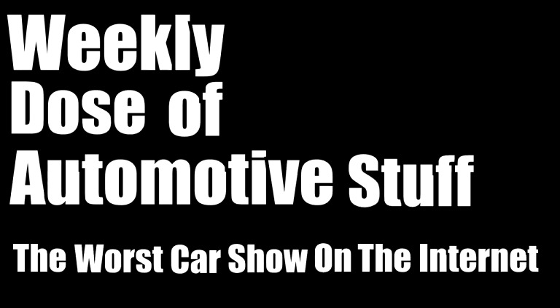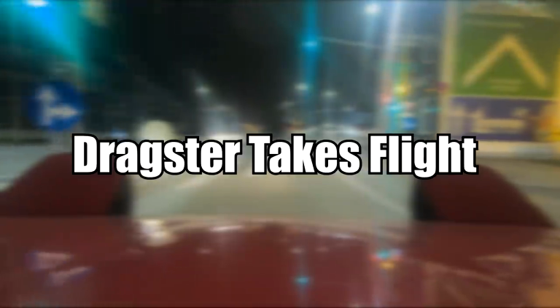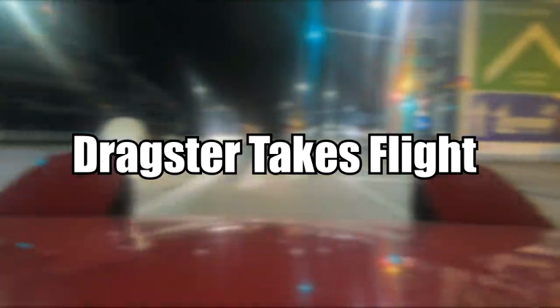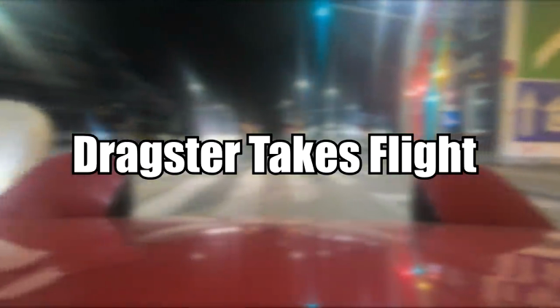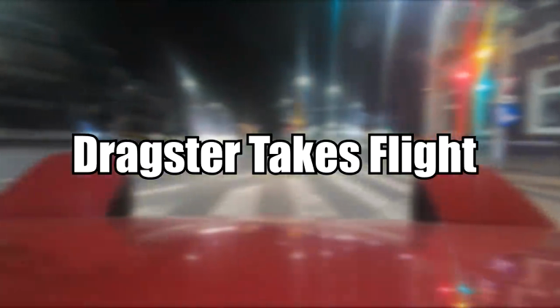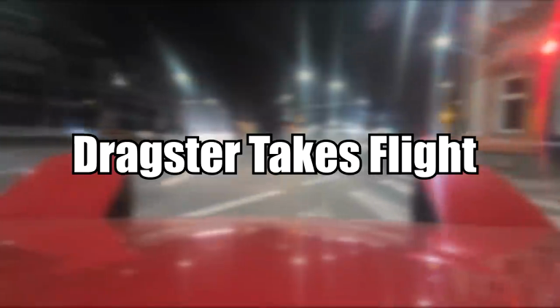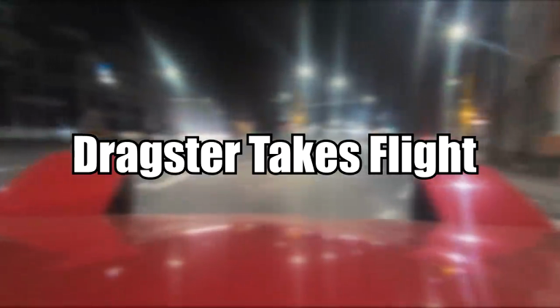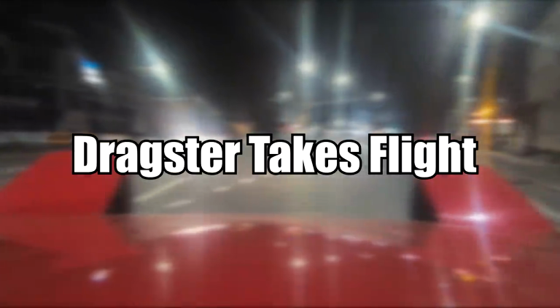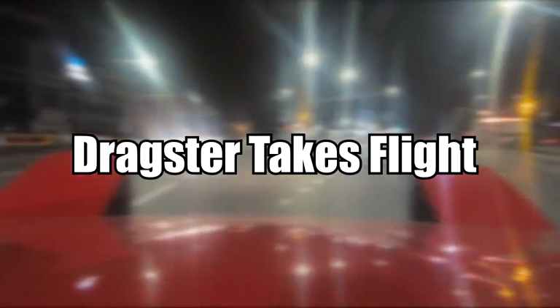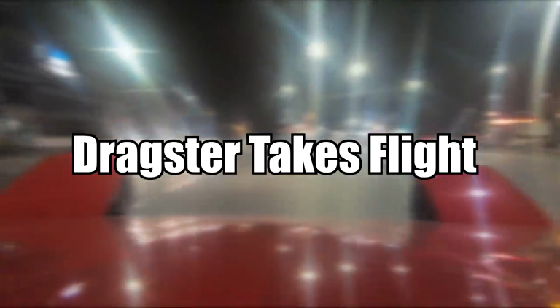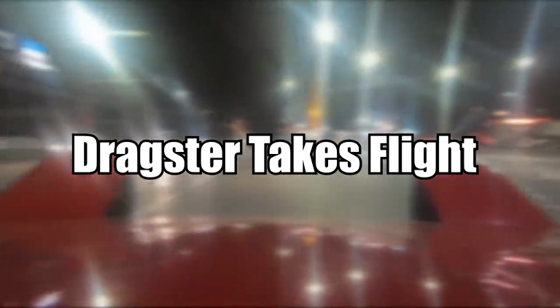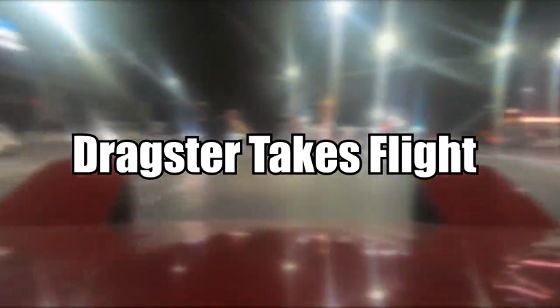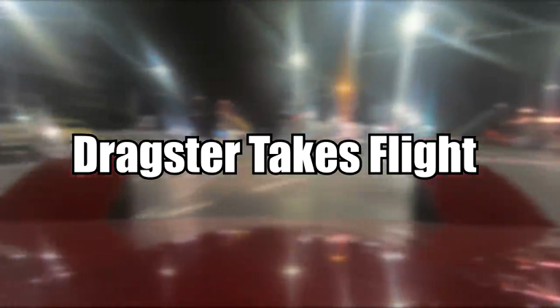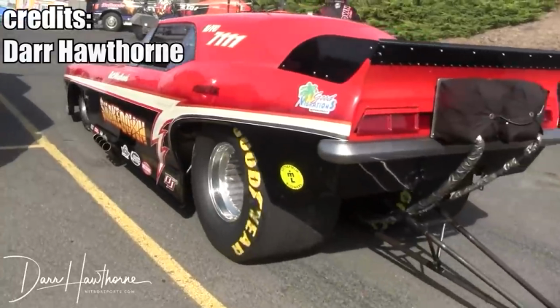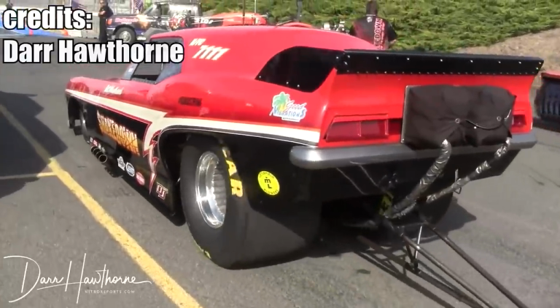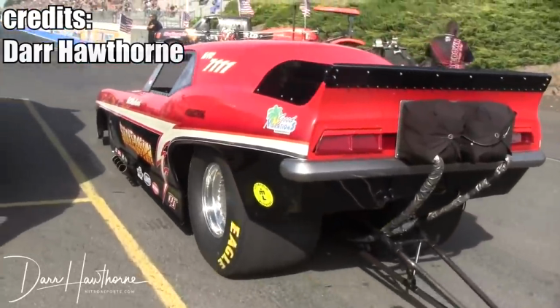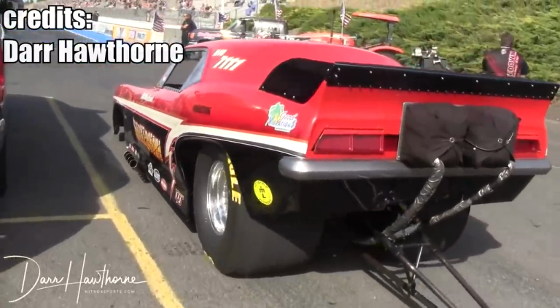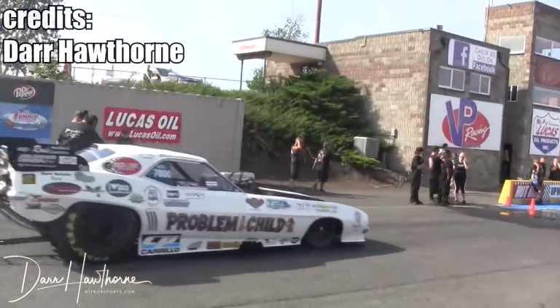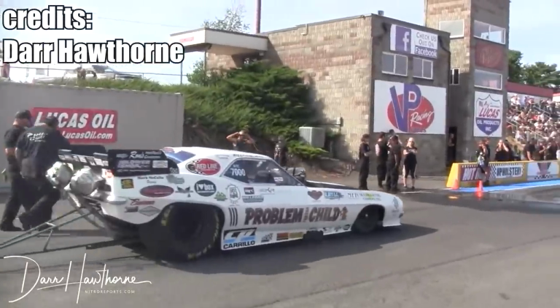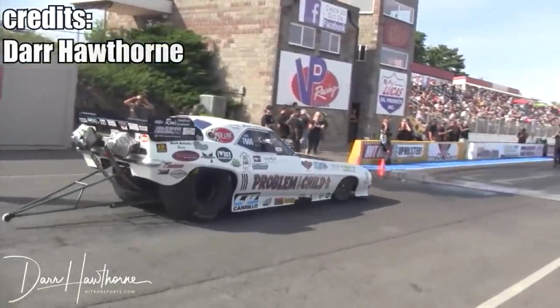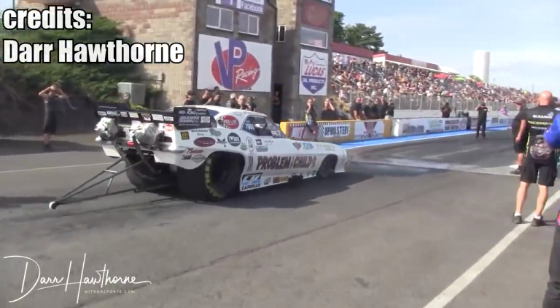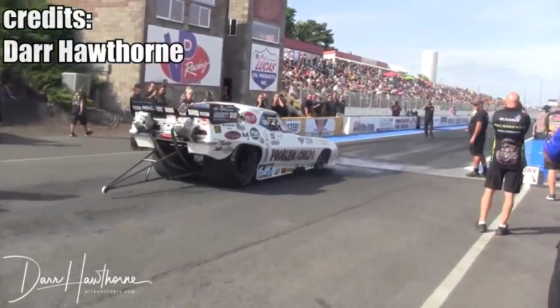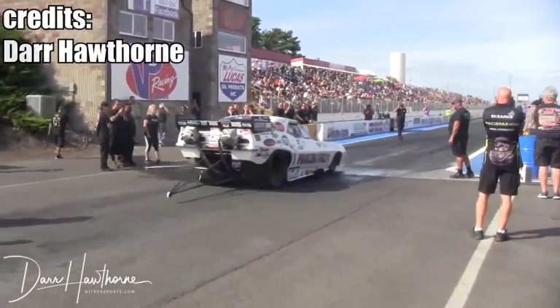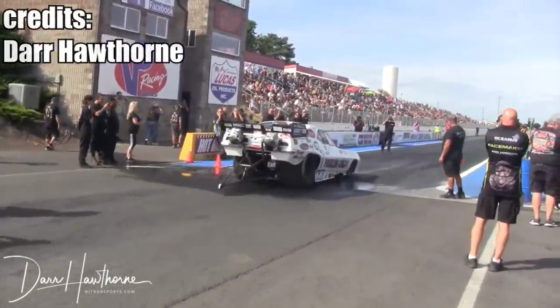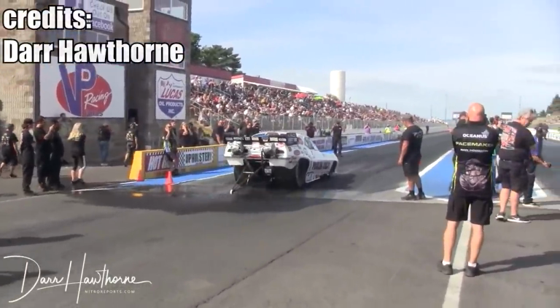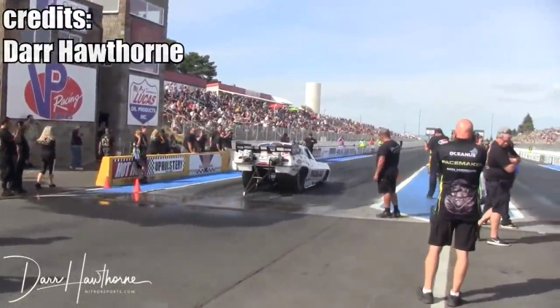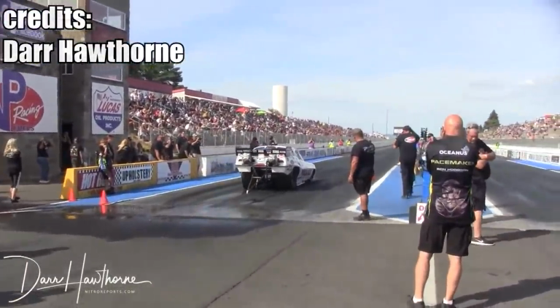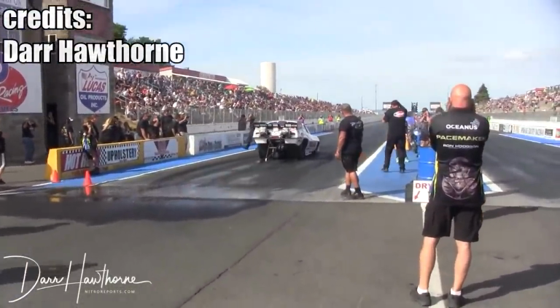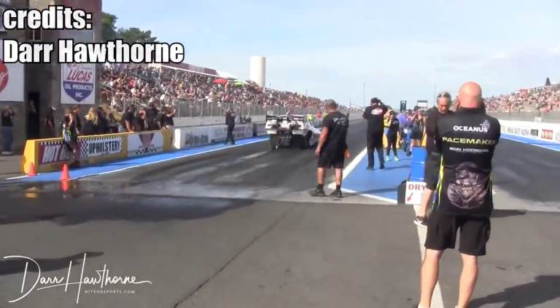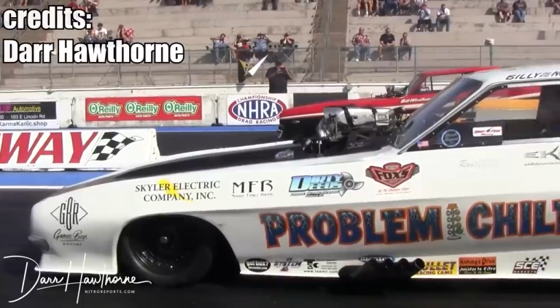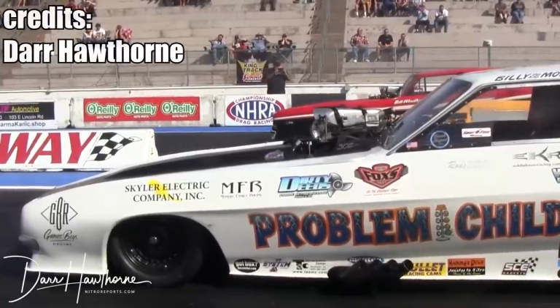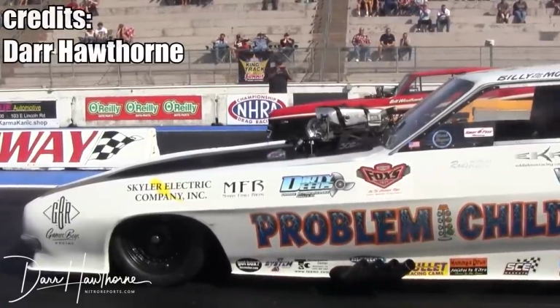Drag racing cars often have fiberglass bodies to save weight. The problem is that when your engine or supercharger explodes, which is quite common in drag racing, the immense pressure rips the body off the frame. According to the original uploader, the driver was not shaken, just stirred, and the car is being rebuilt.